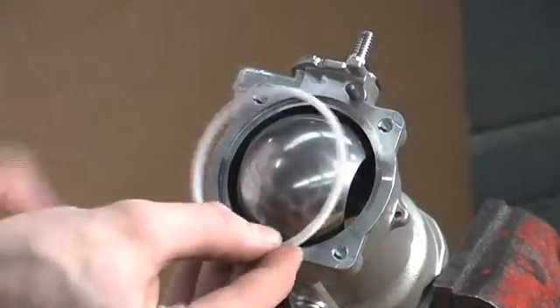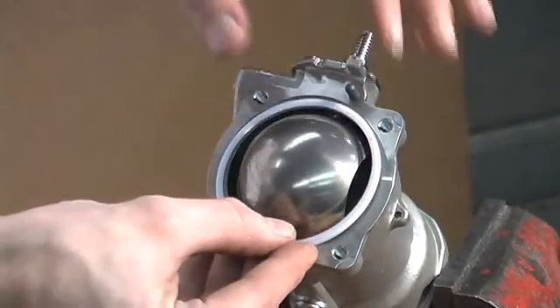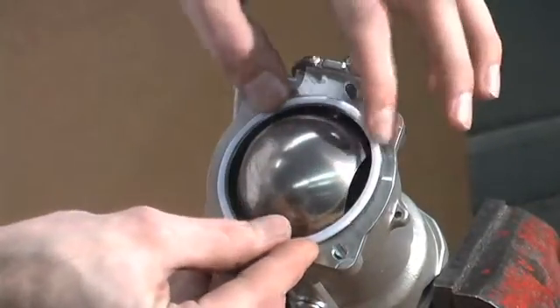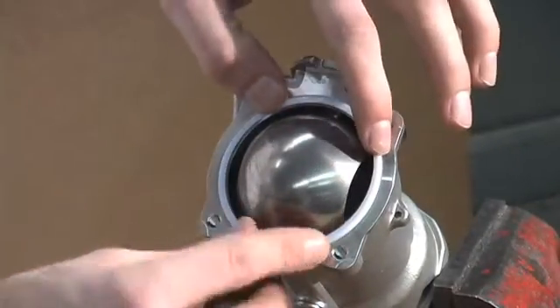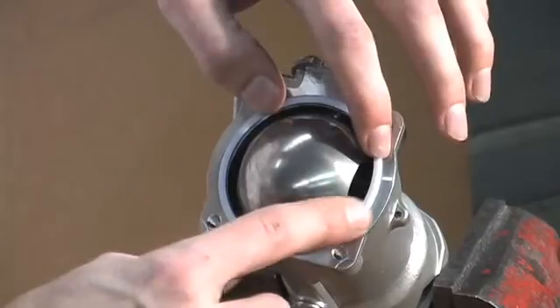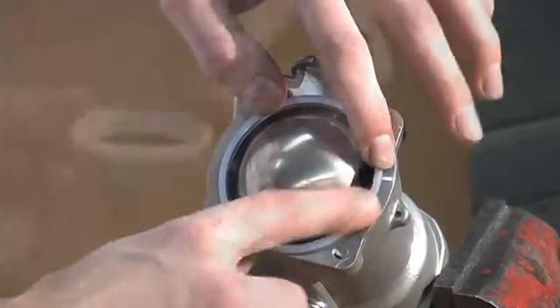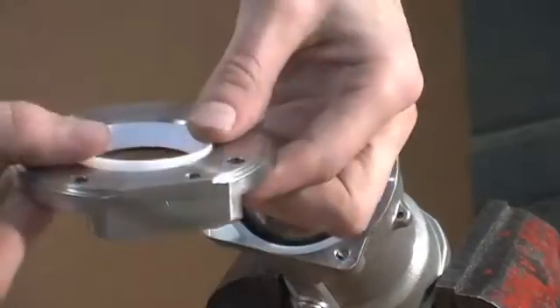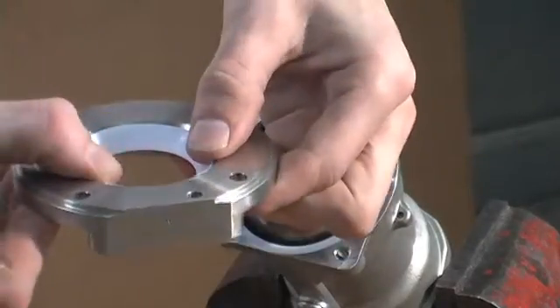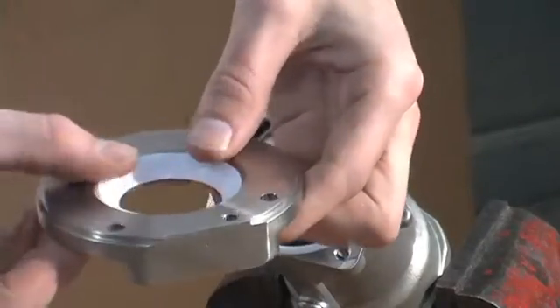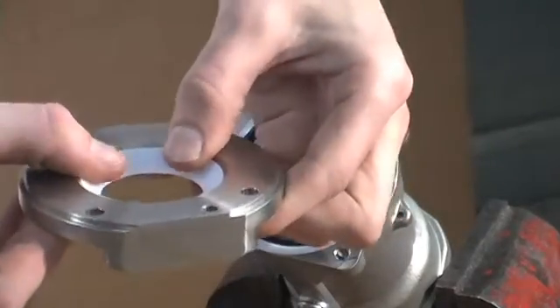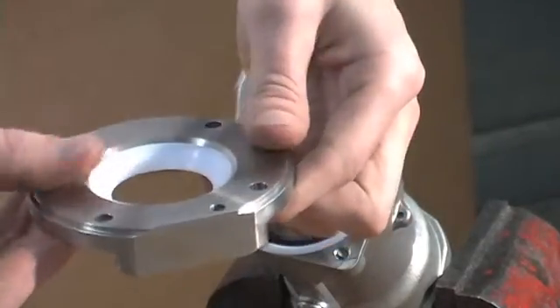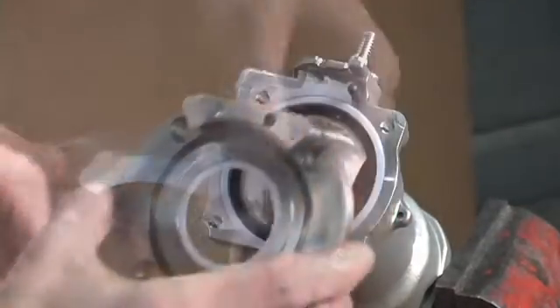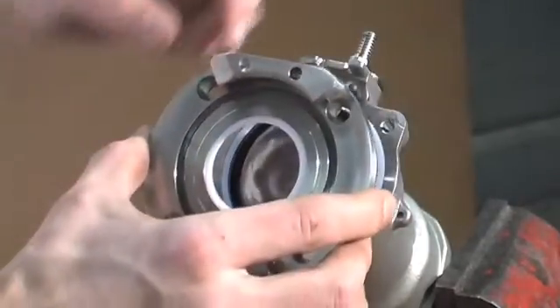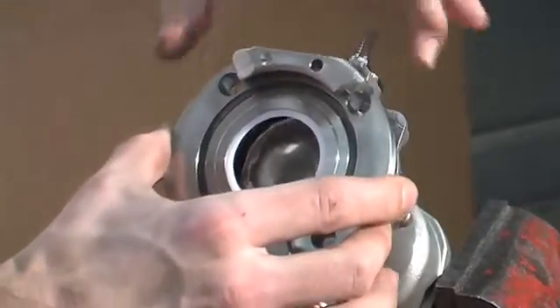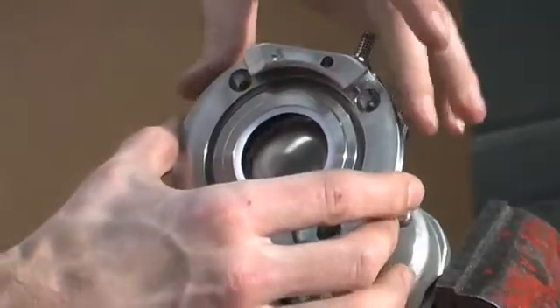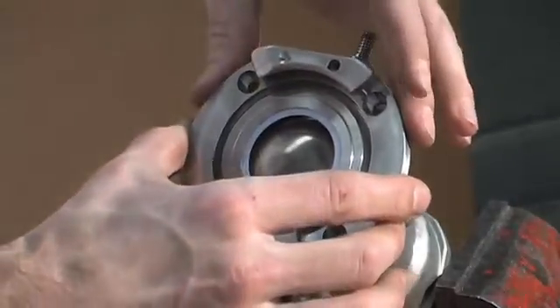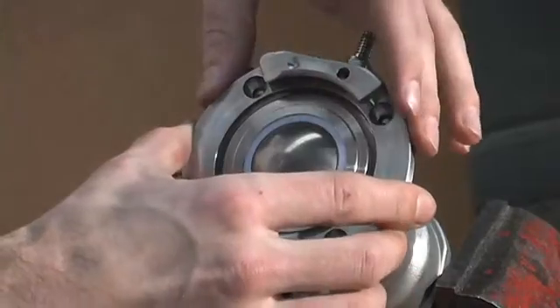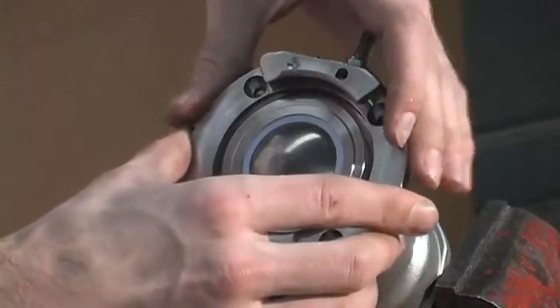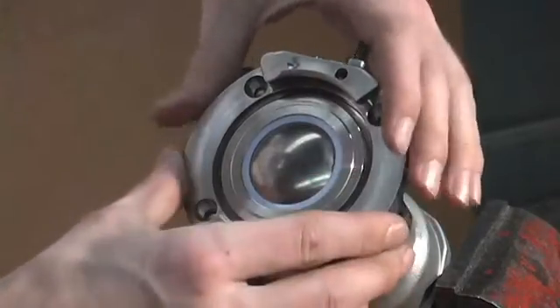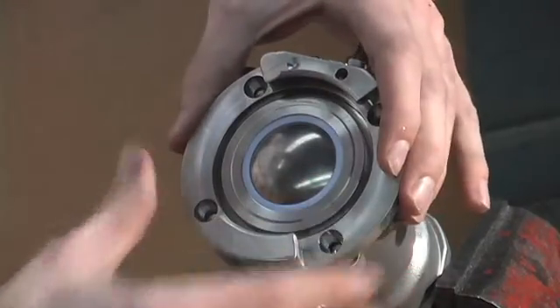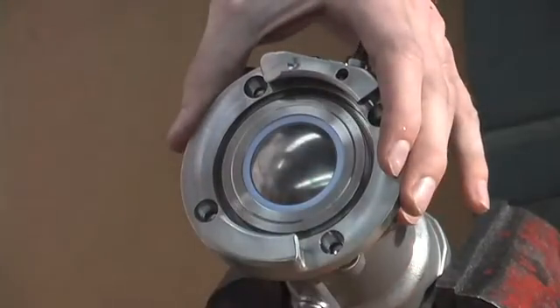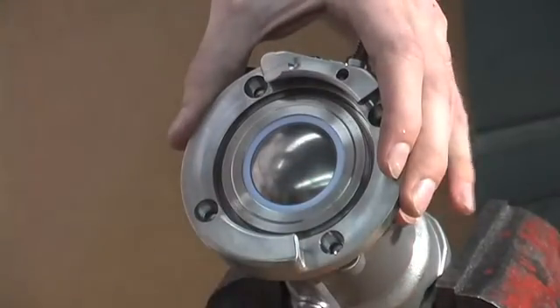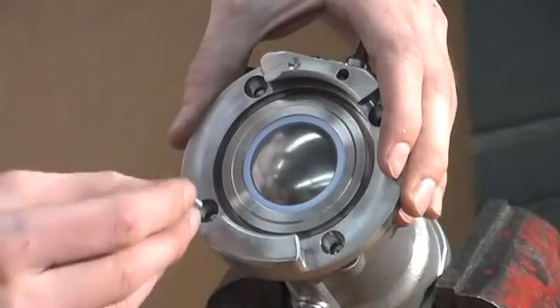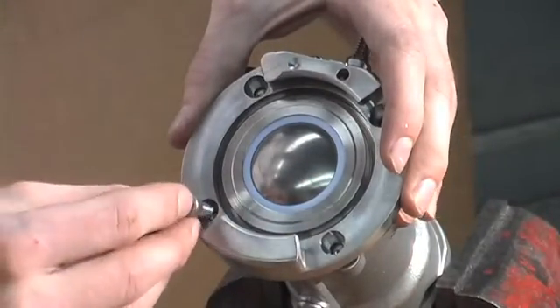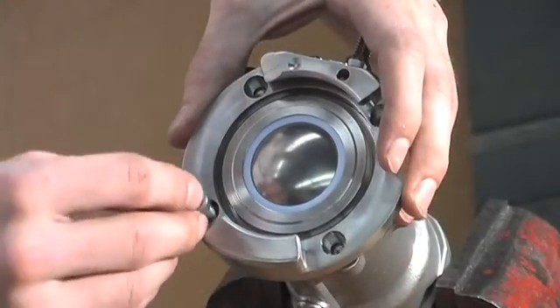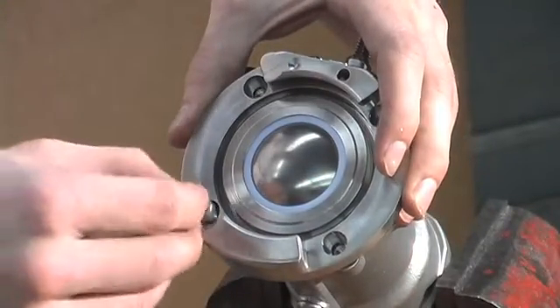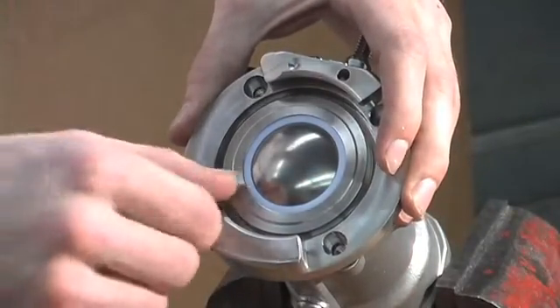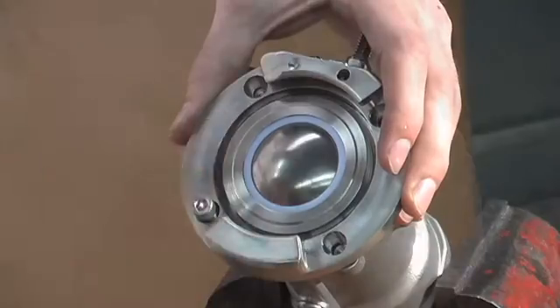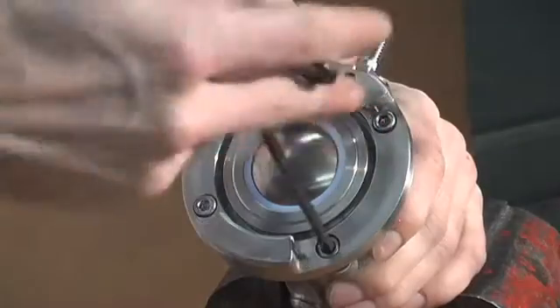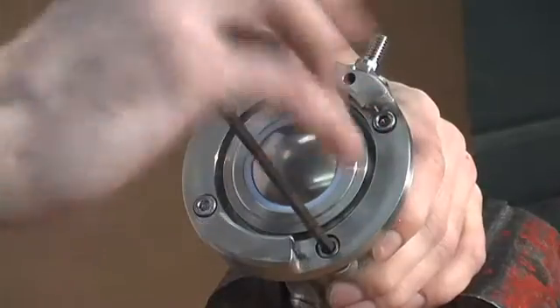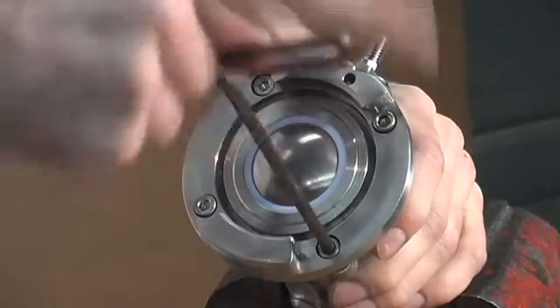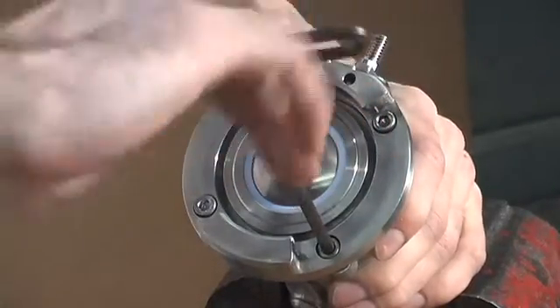Replace your flange seal. Now you insert your ball seal onto the flange and replace the main coupler flange to the body with your four set screws. Tighten your screws securely.